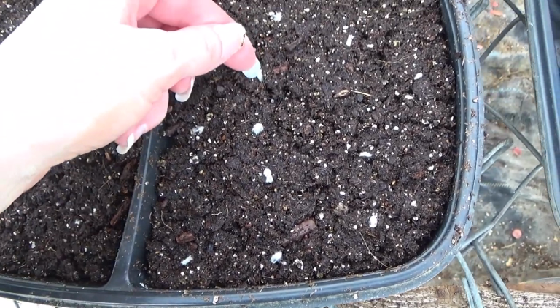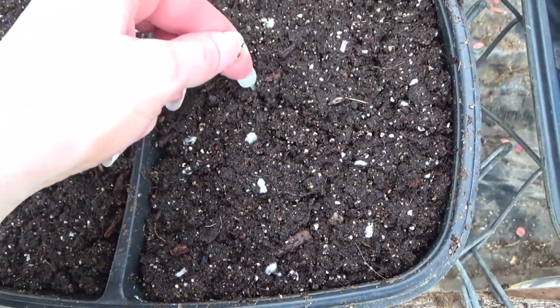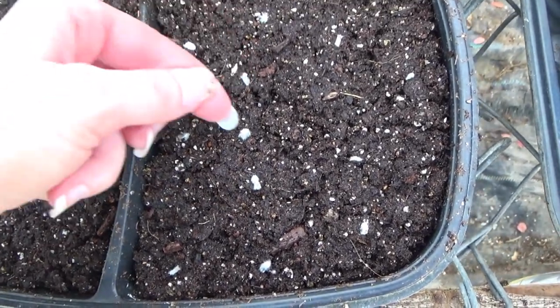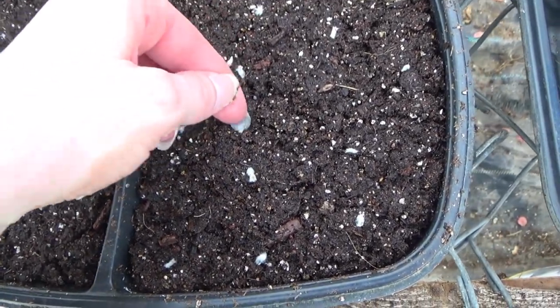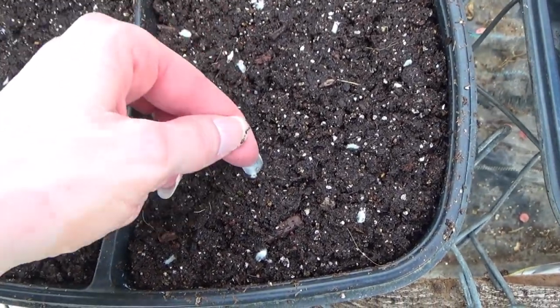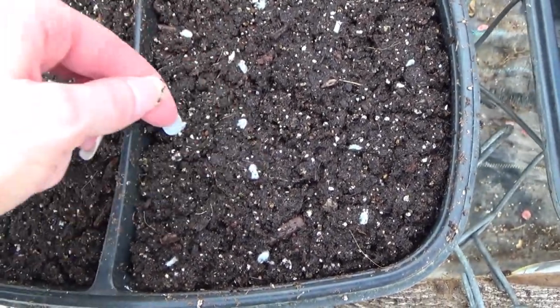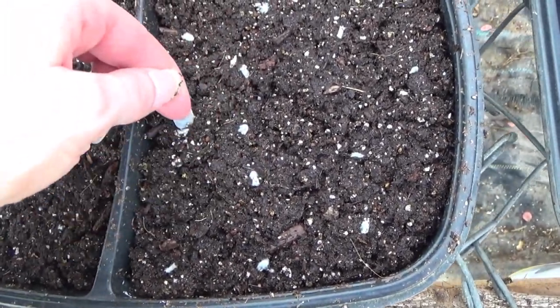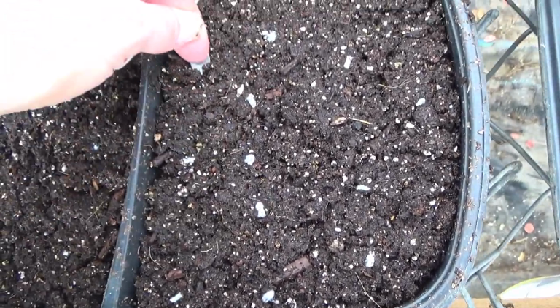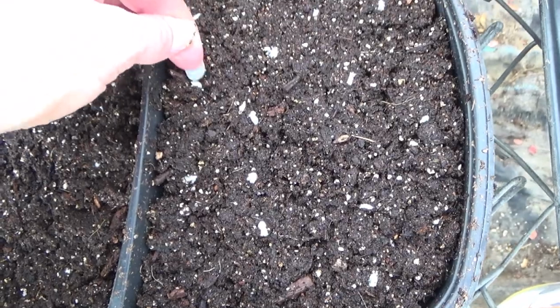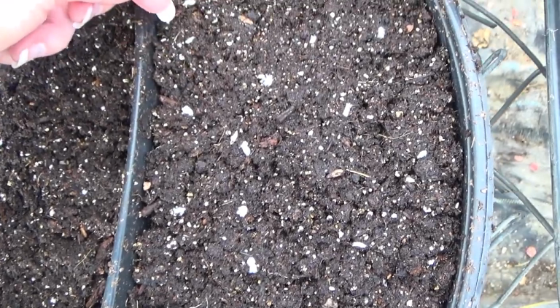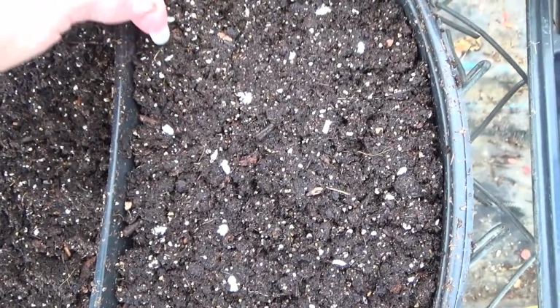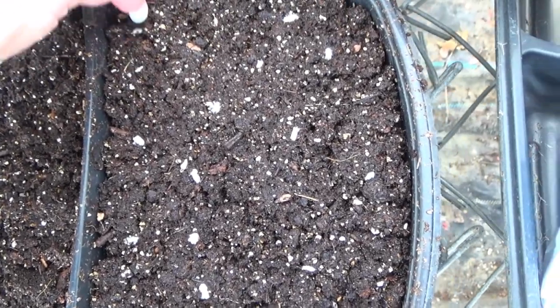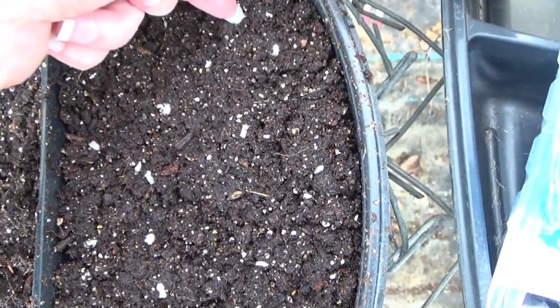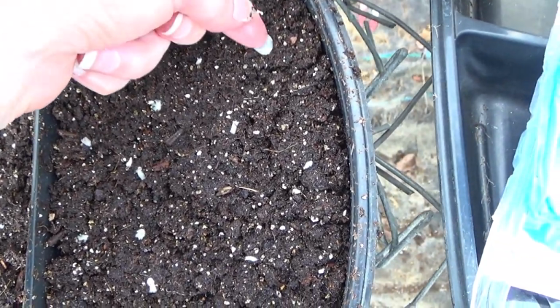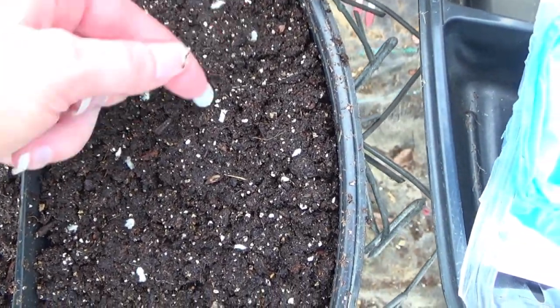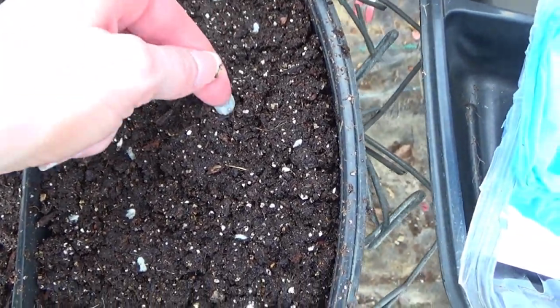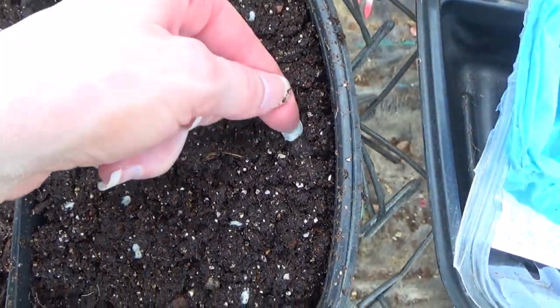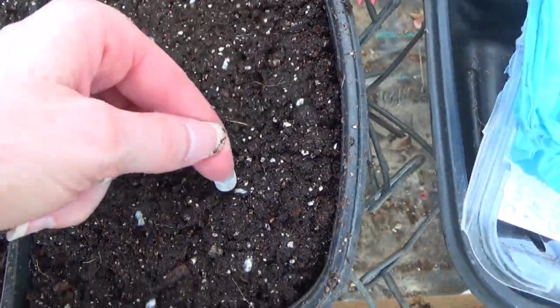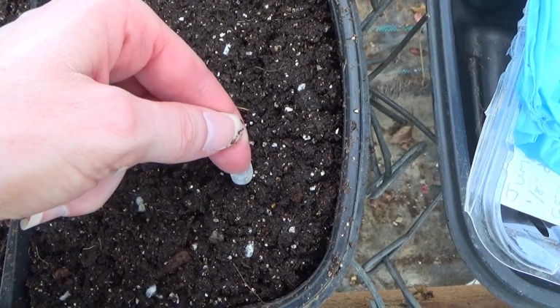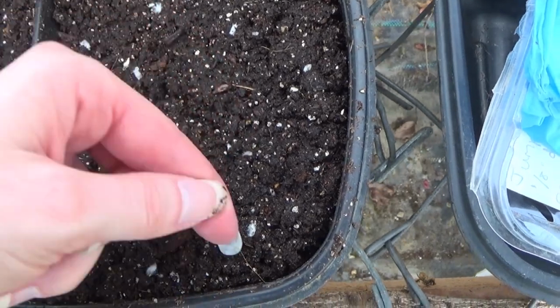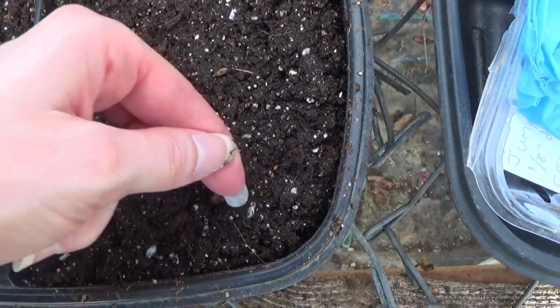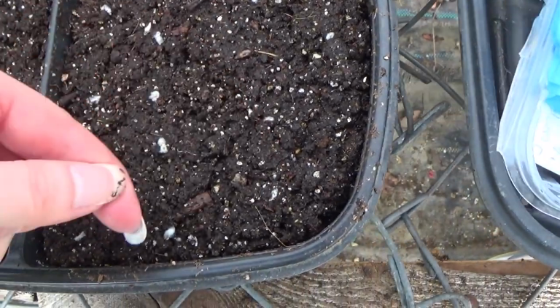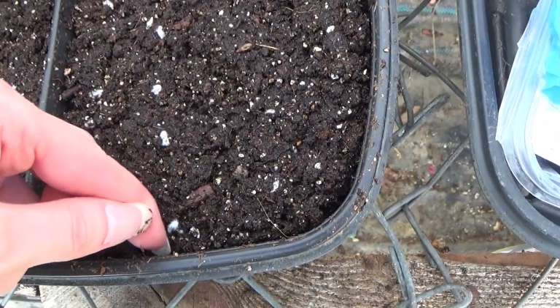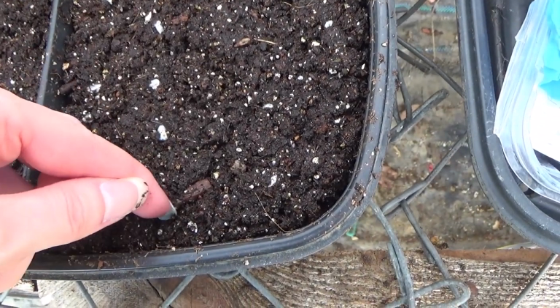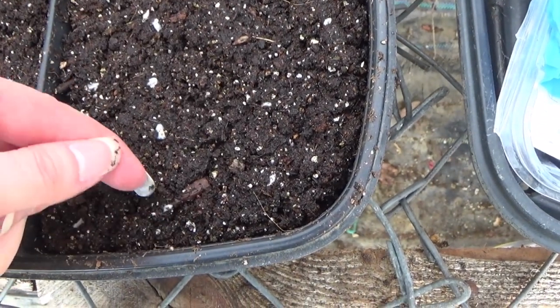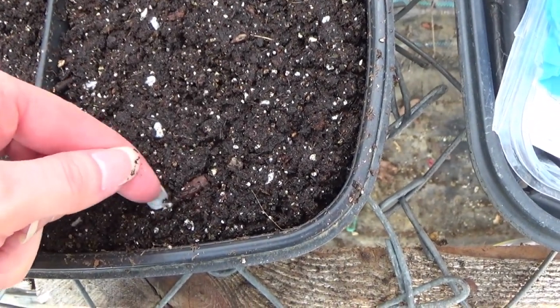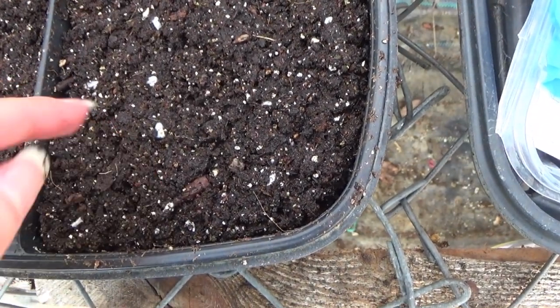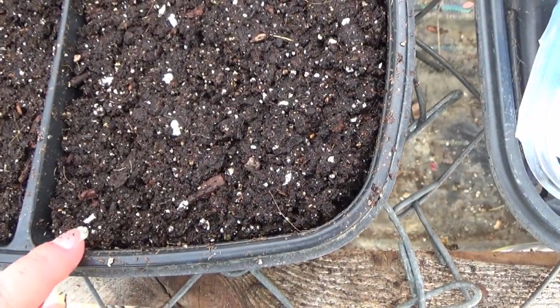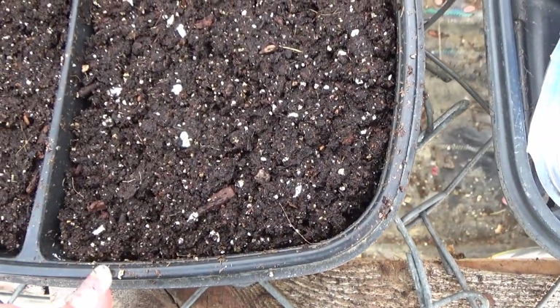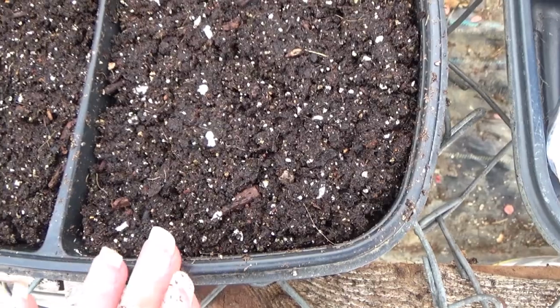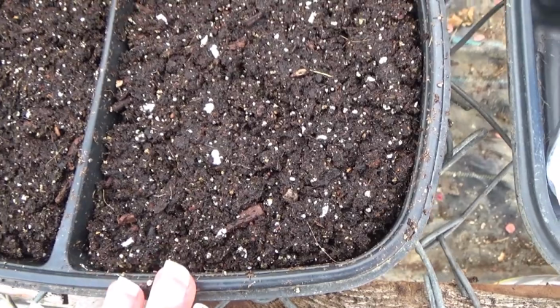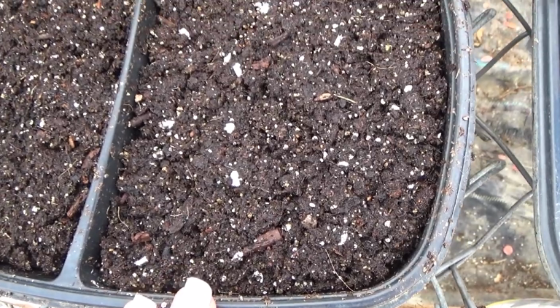I'm just going to firm these into the soil here, make sure they make nice good contact so that the root gets good contact. And we're also going to be able to see, by letting them sit on top like this, when they start germinating.